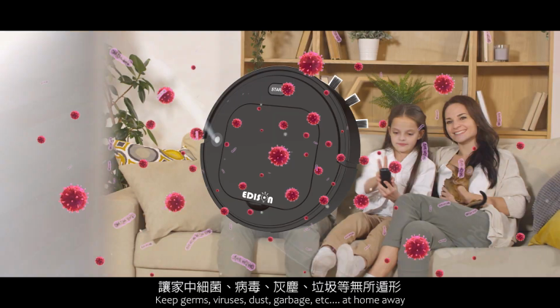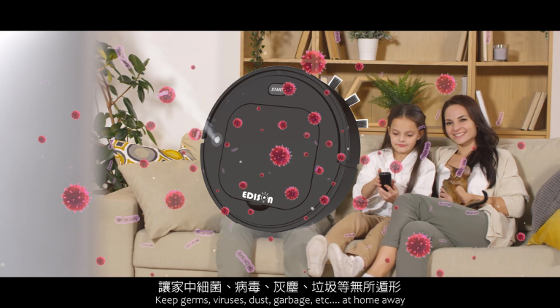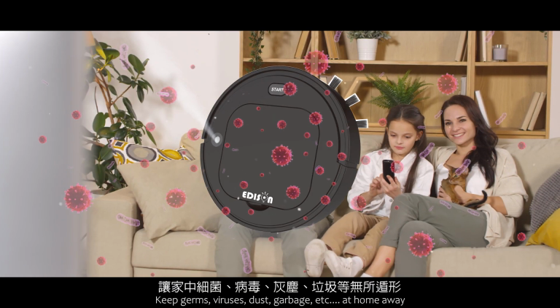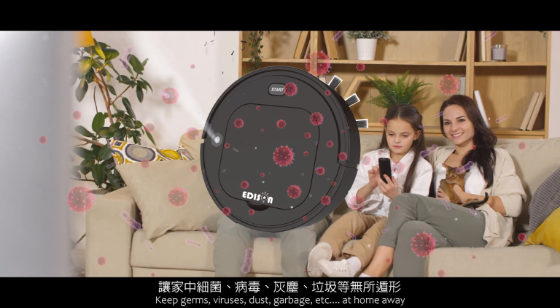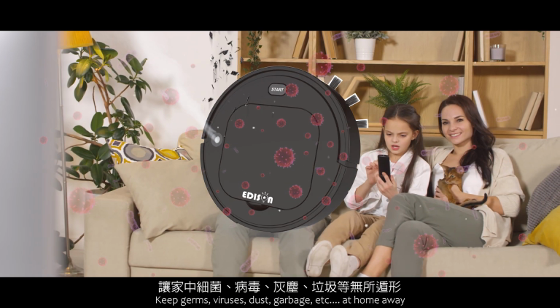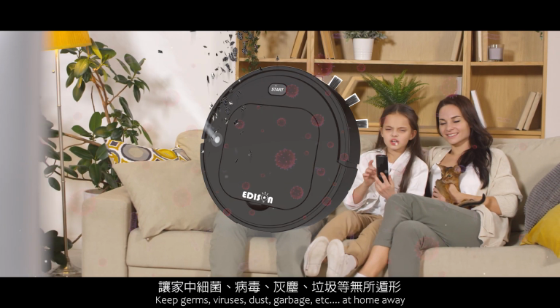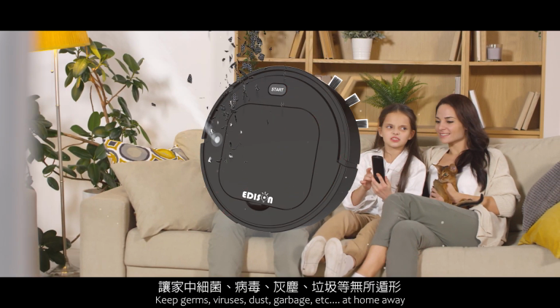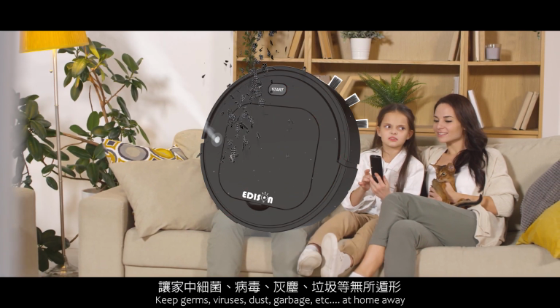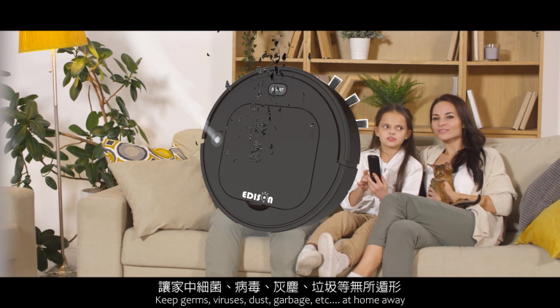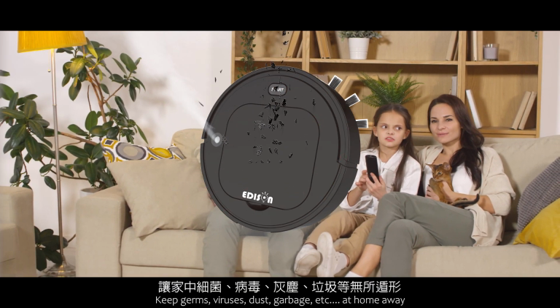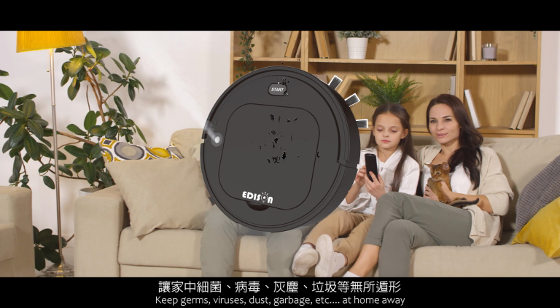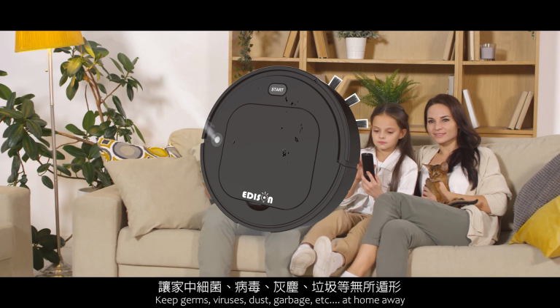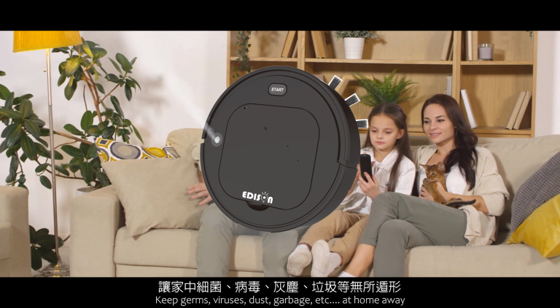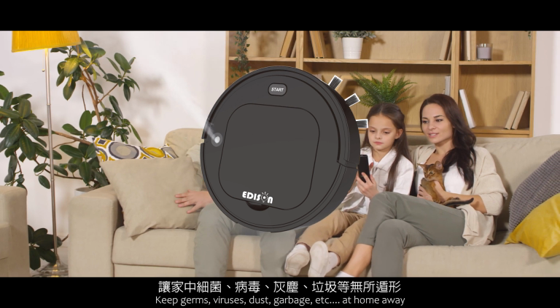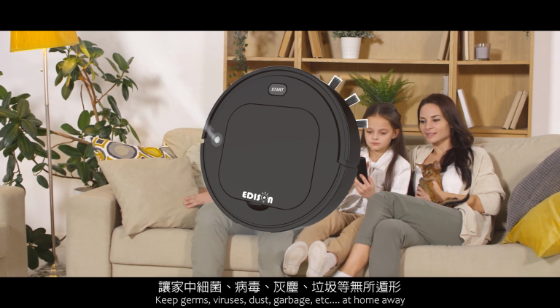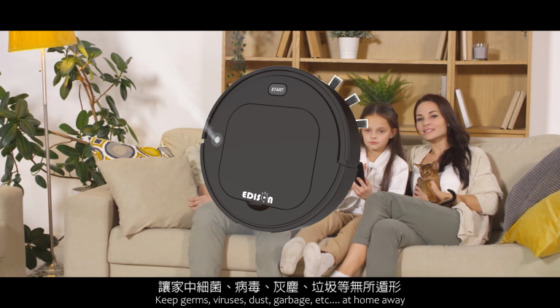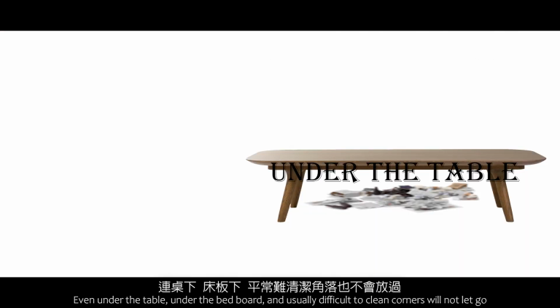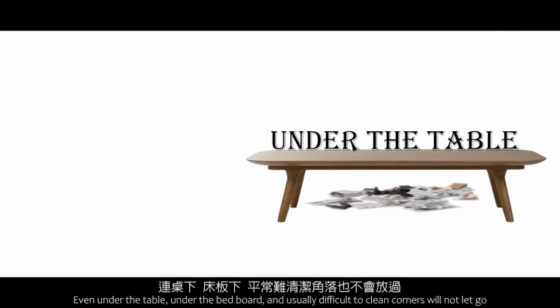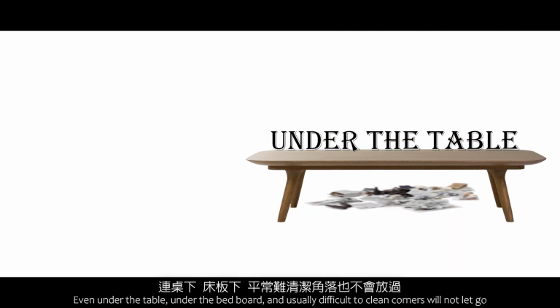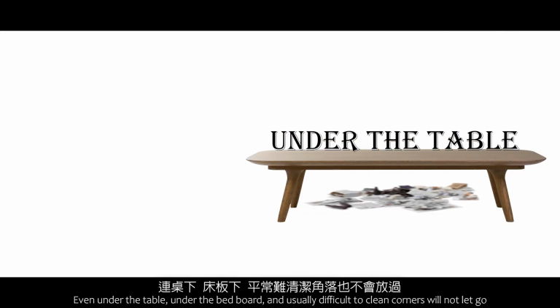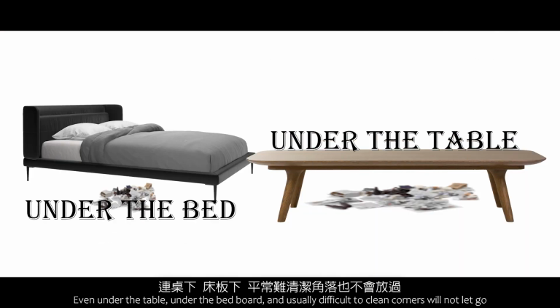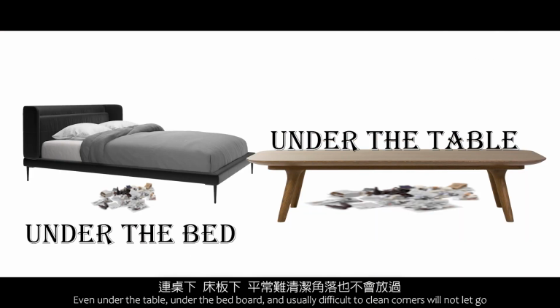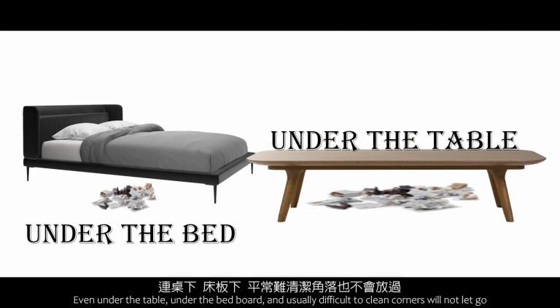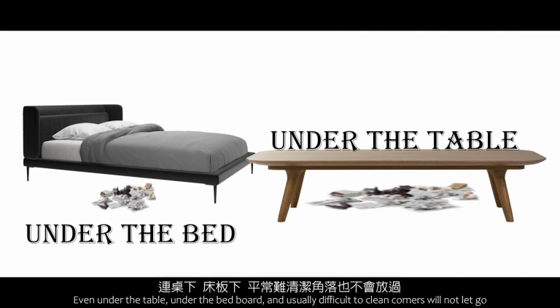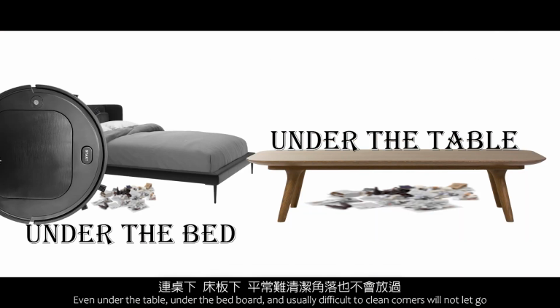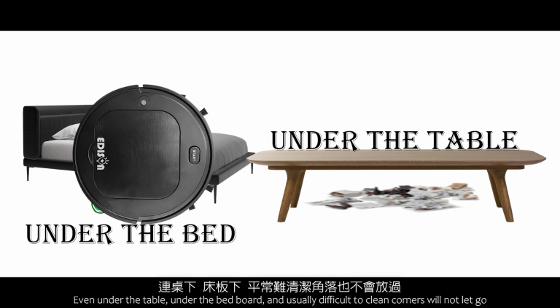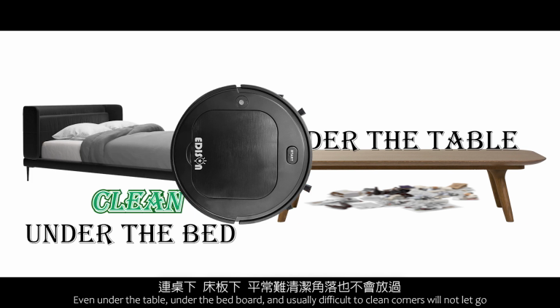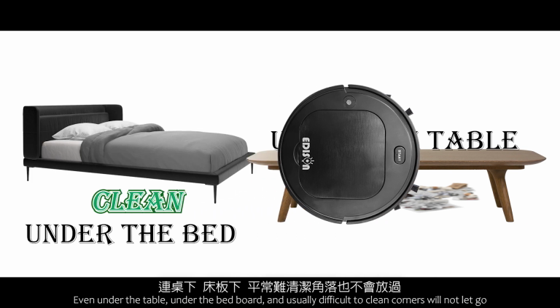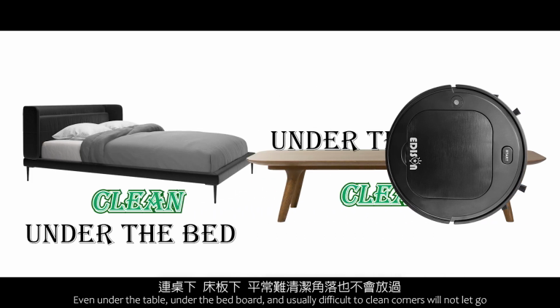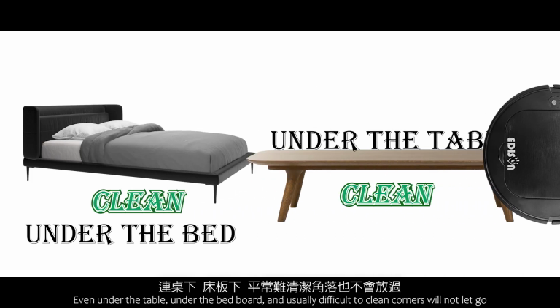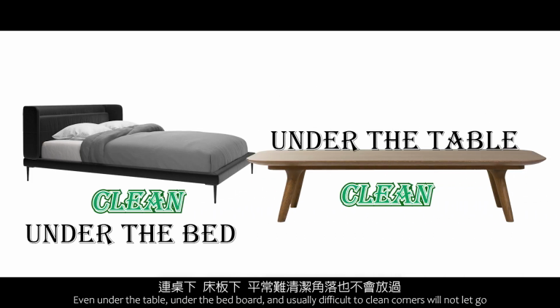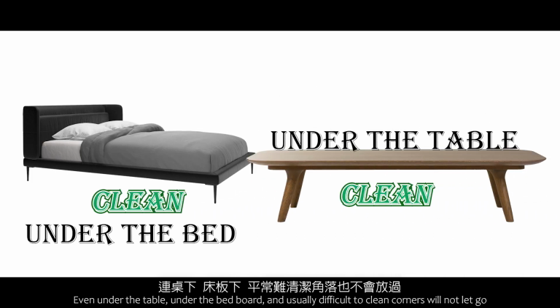Keep germs, viruses, dust, garbage, and more away from home. Even under the table, under the bed board, and usually difficult-to-clean corners will not be let go.